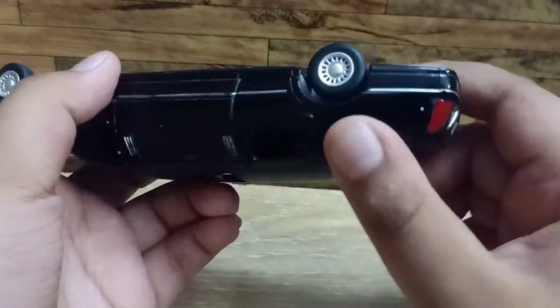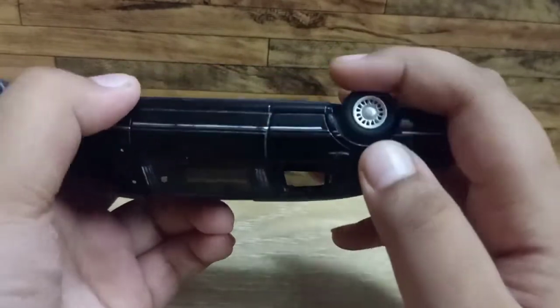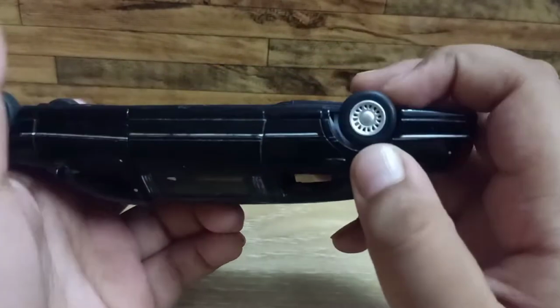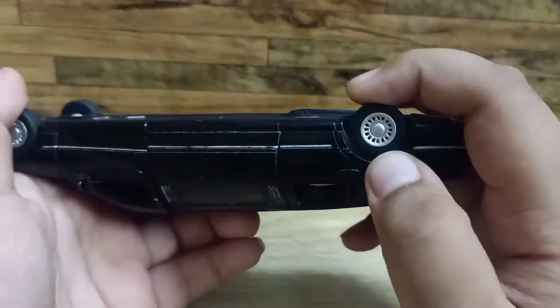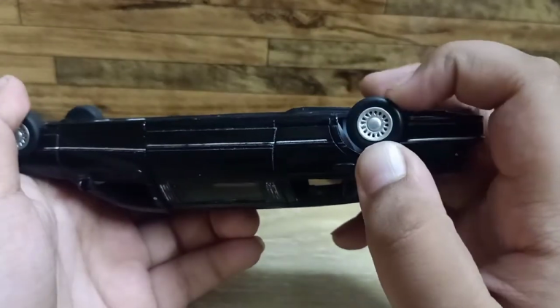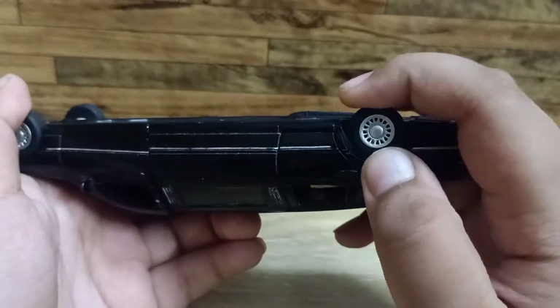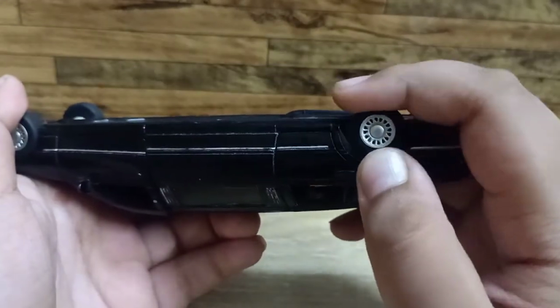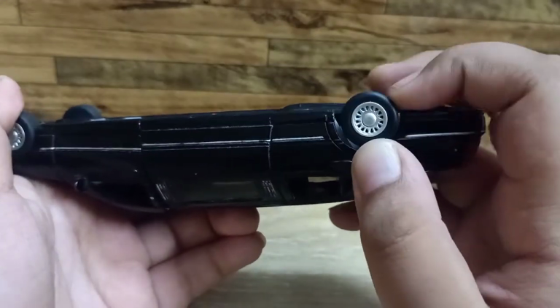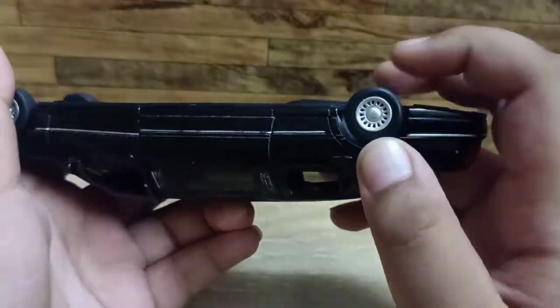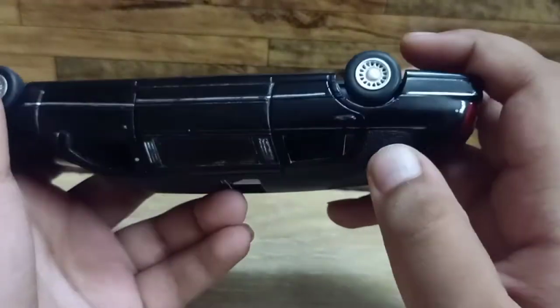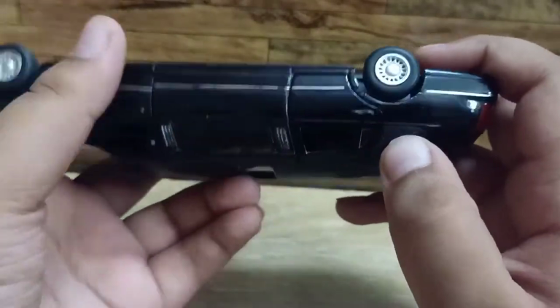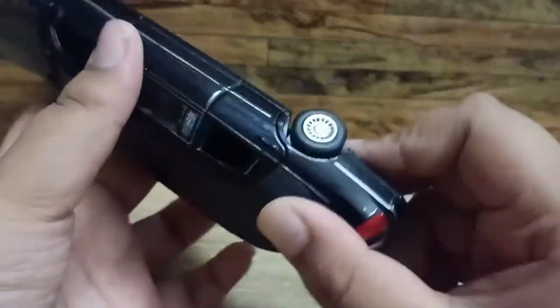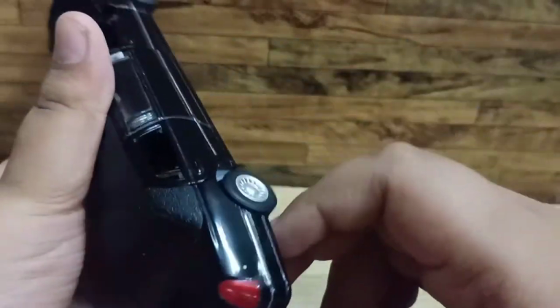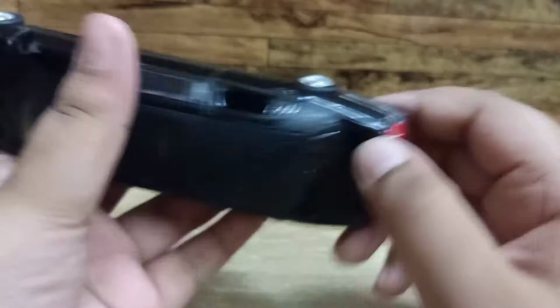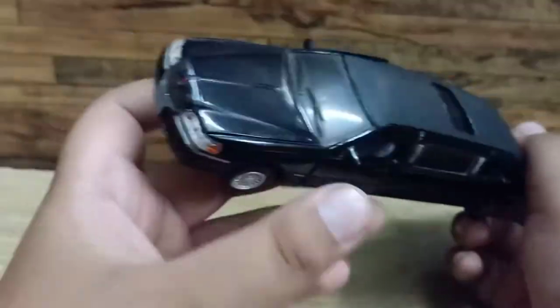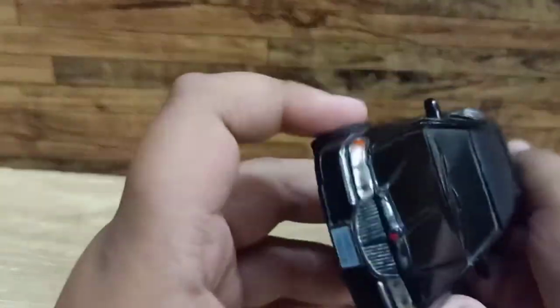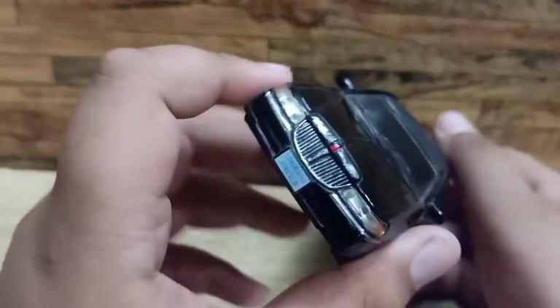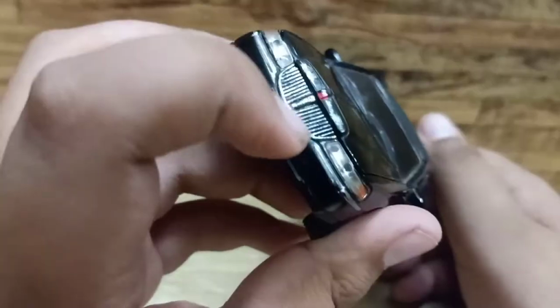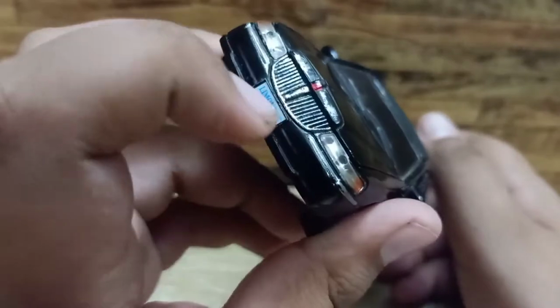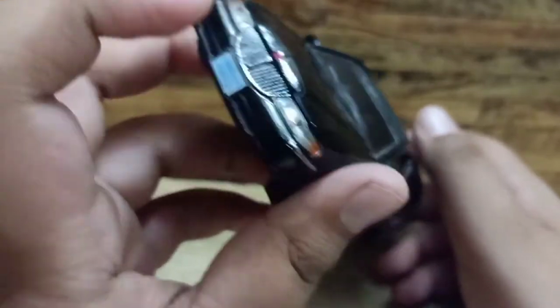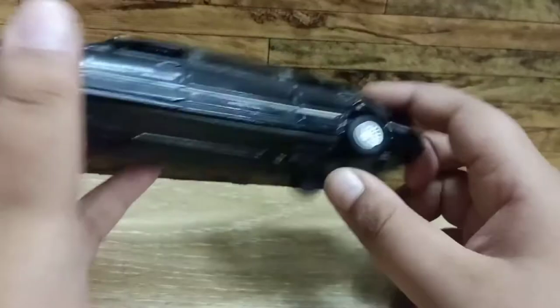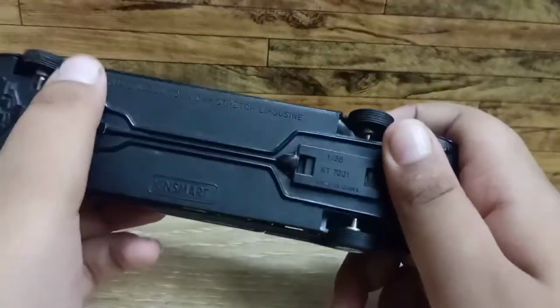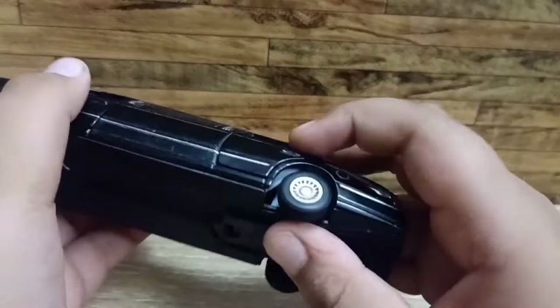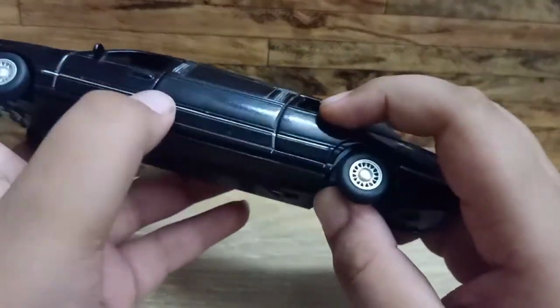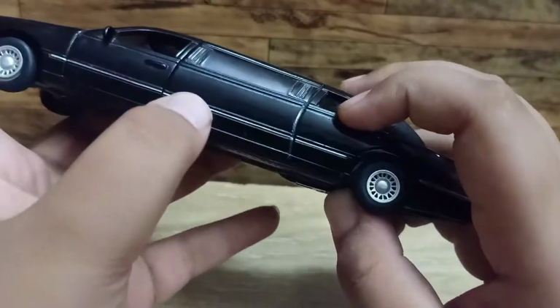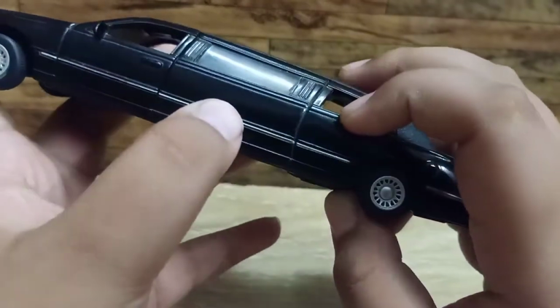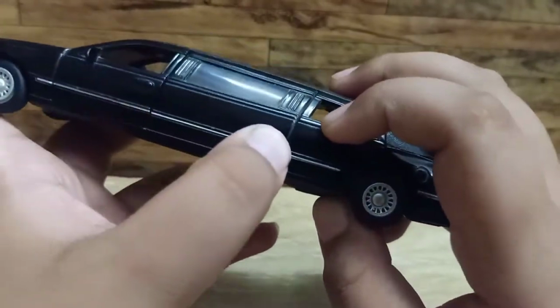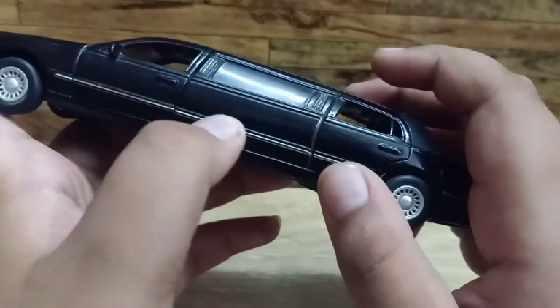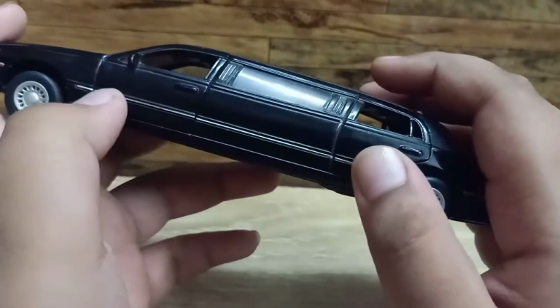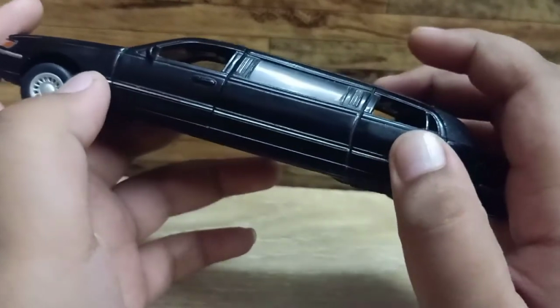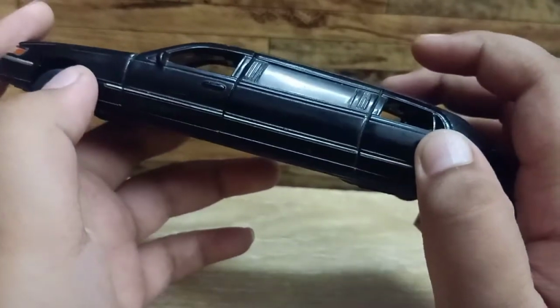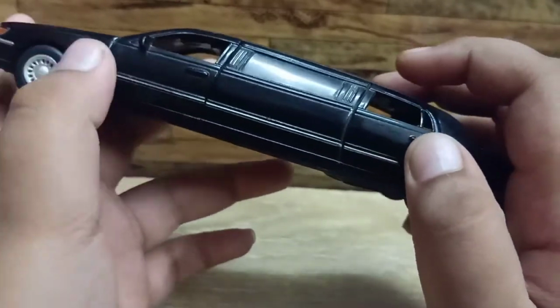The tires are rubber and the rims are aluminium. The grille is also aluminium, and this lining is also aluminium.